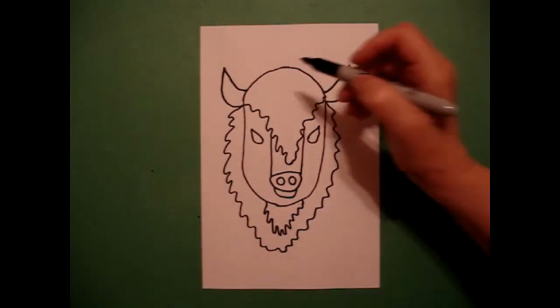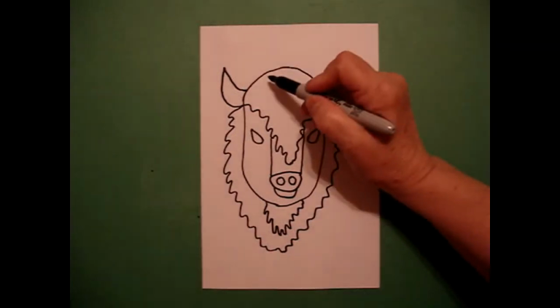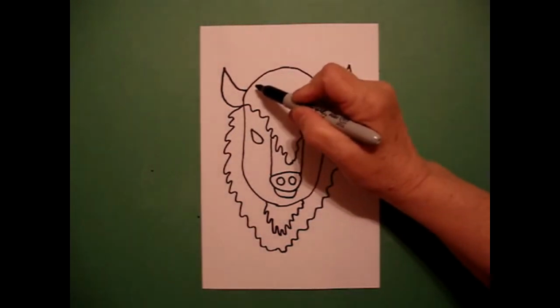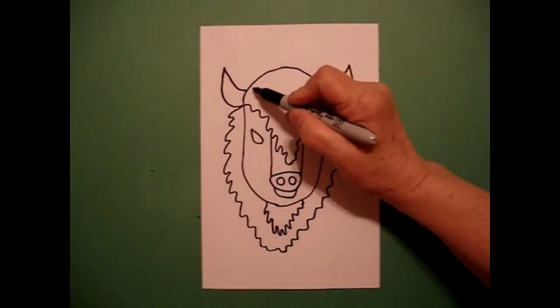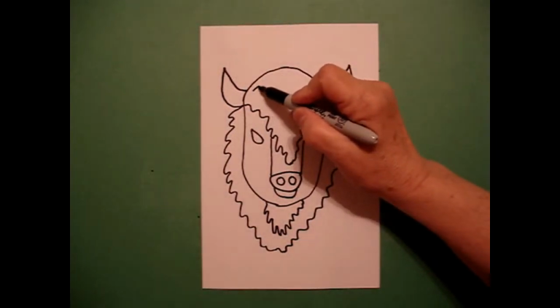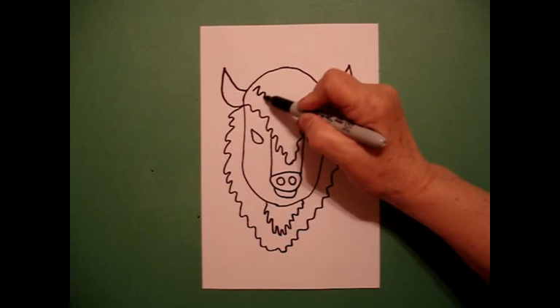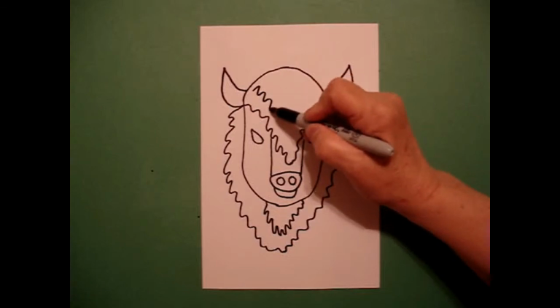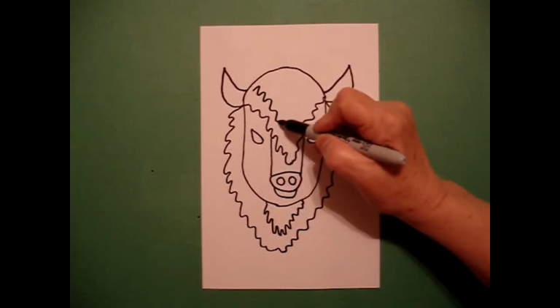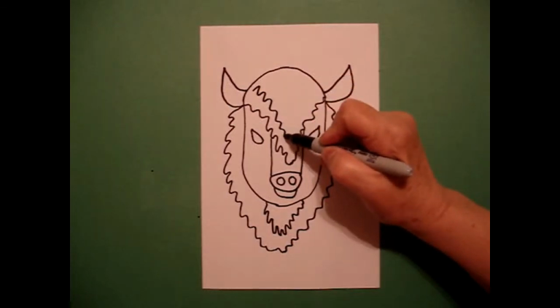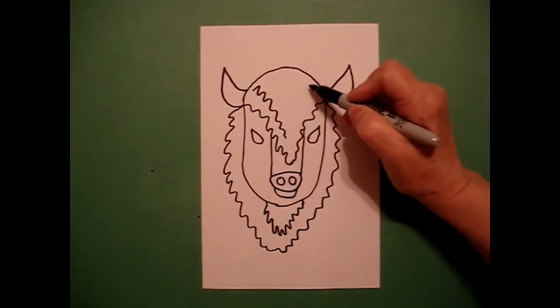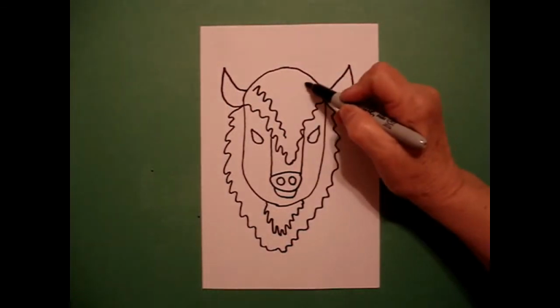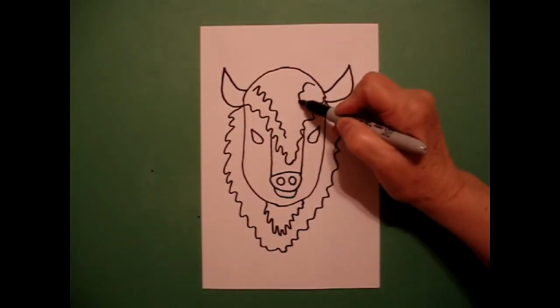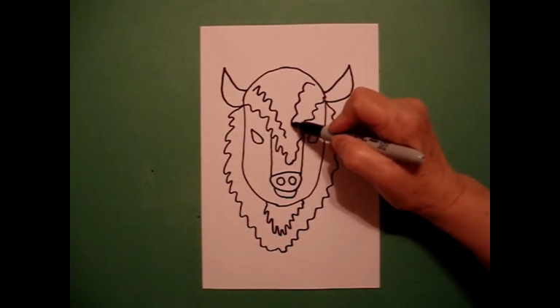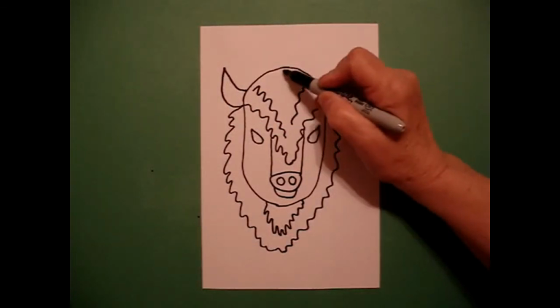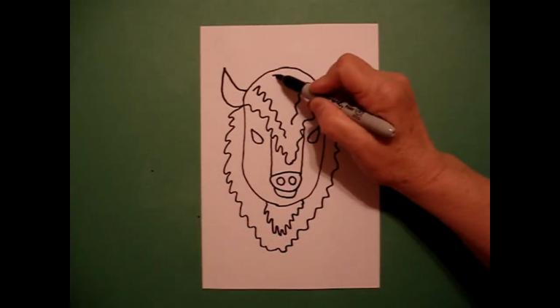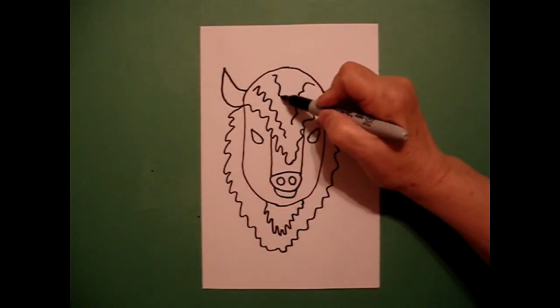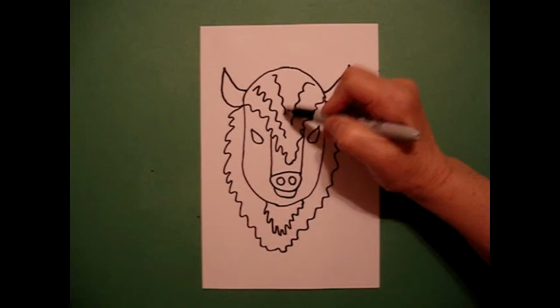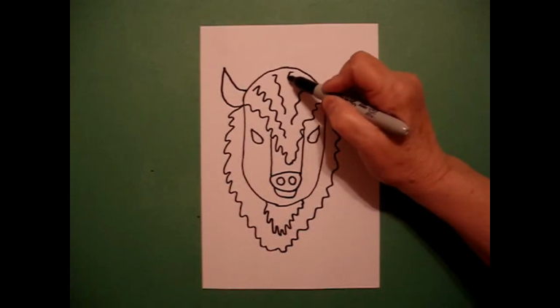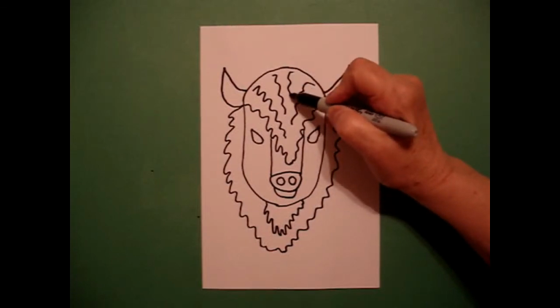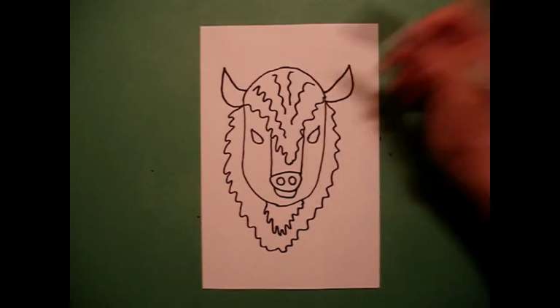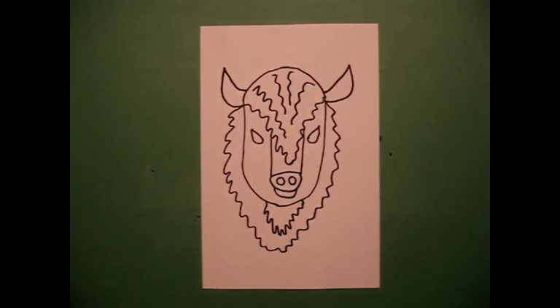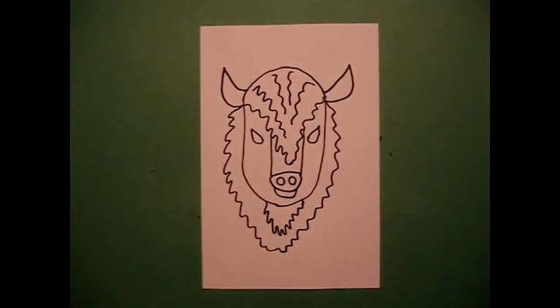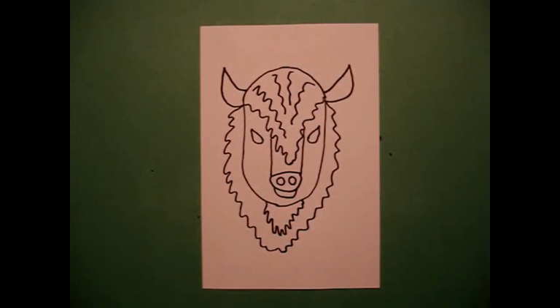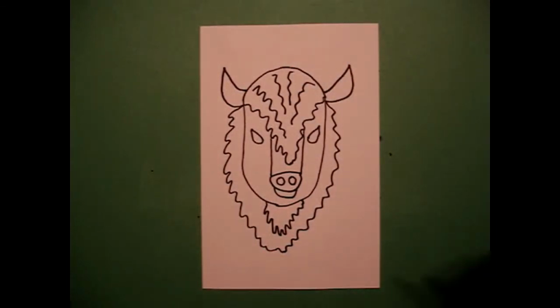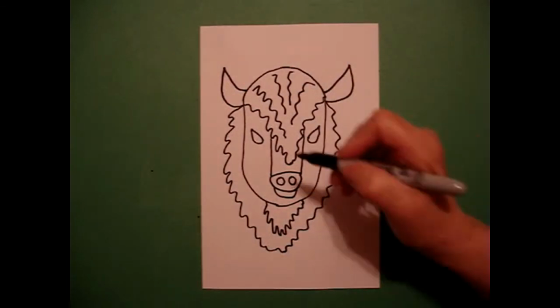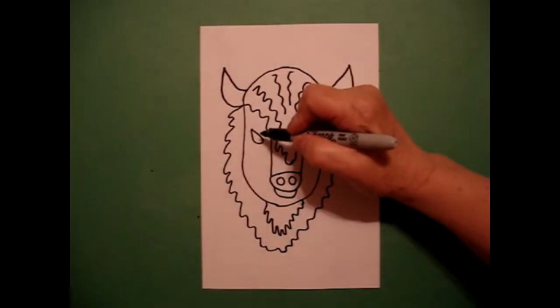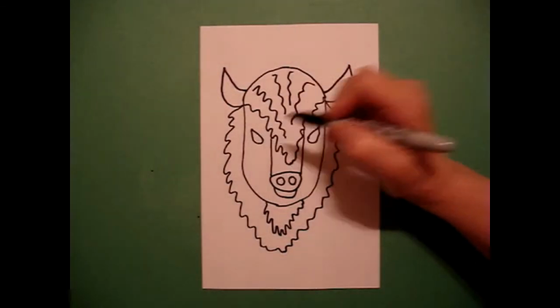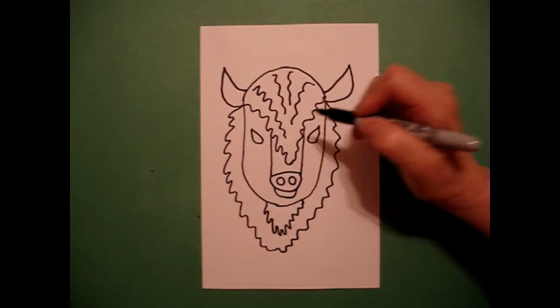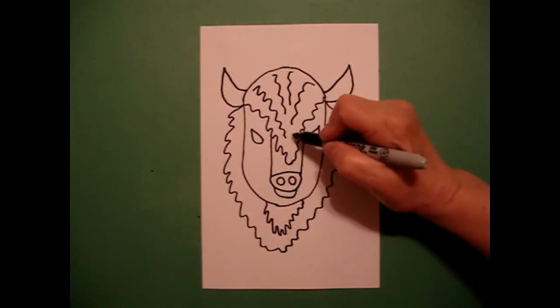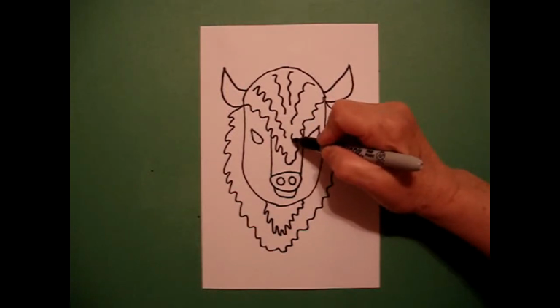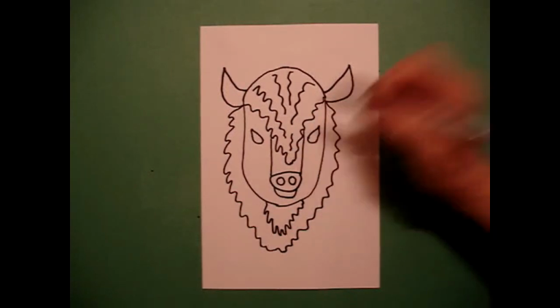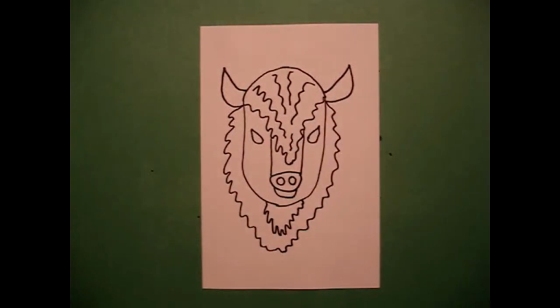I come up to the top and I'm going to add some little wavy lines going down towards the center, intermittently, and I'm going to take one more line there.